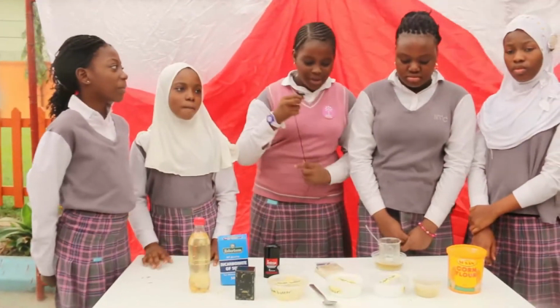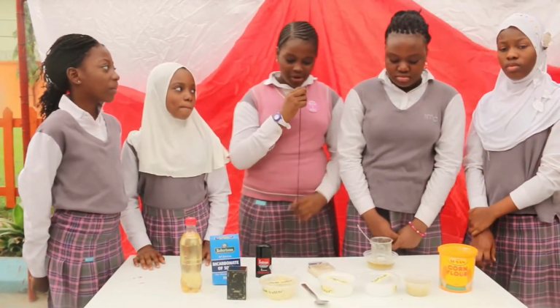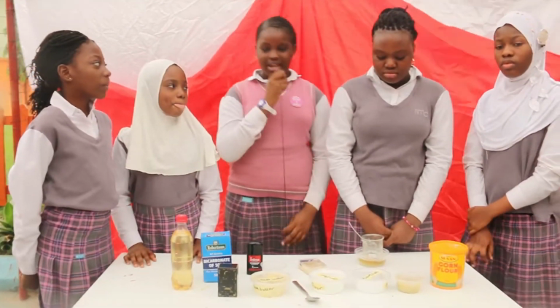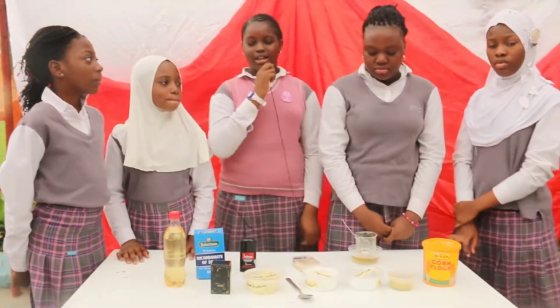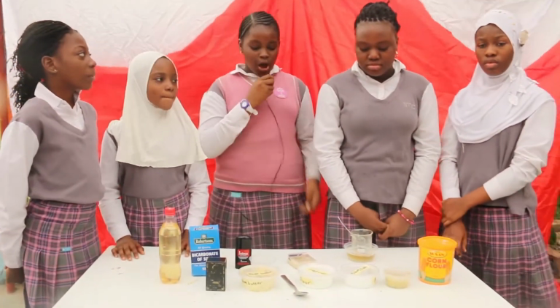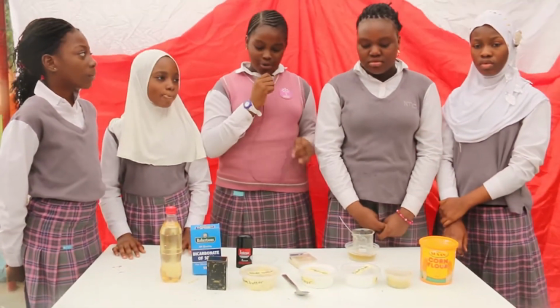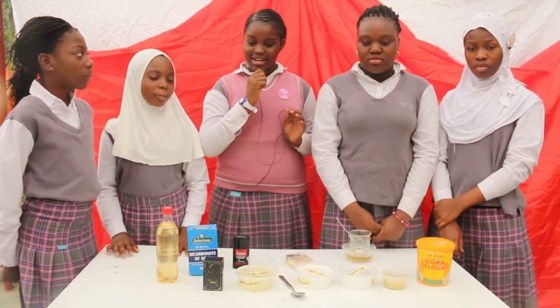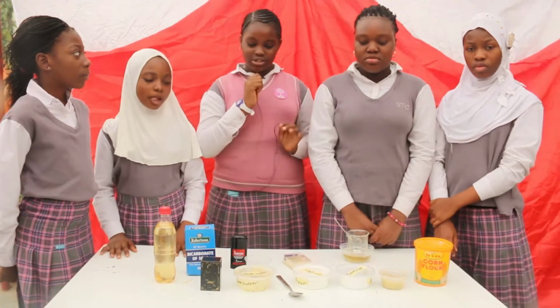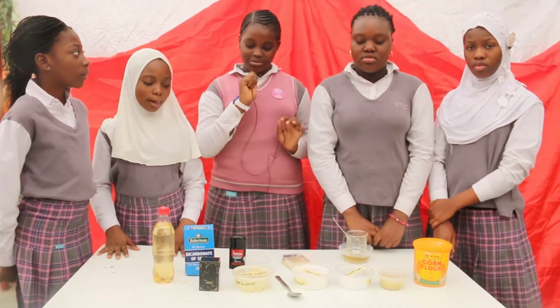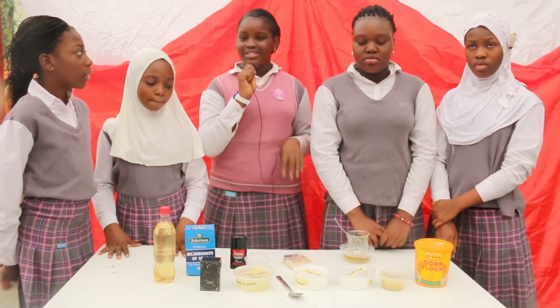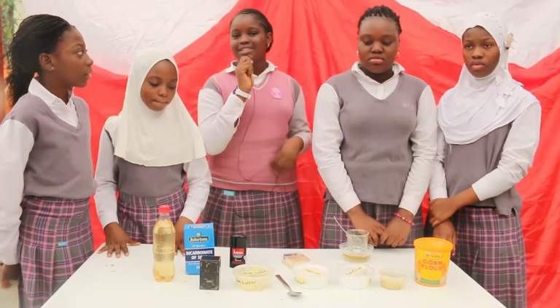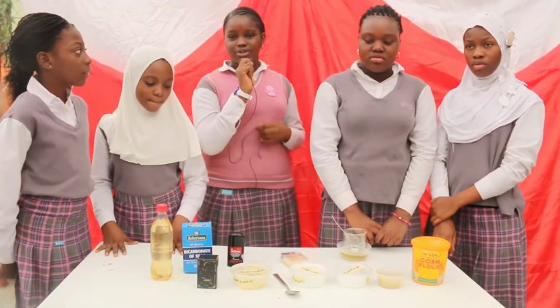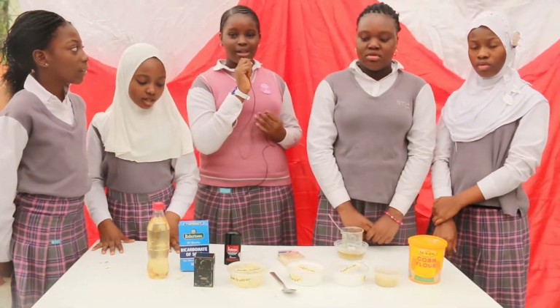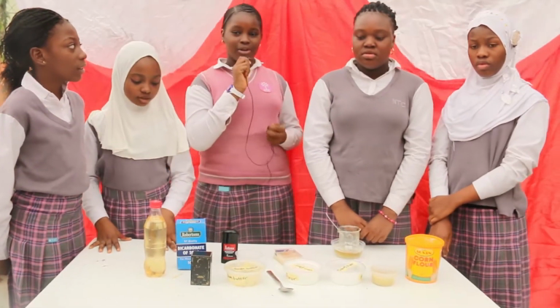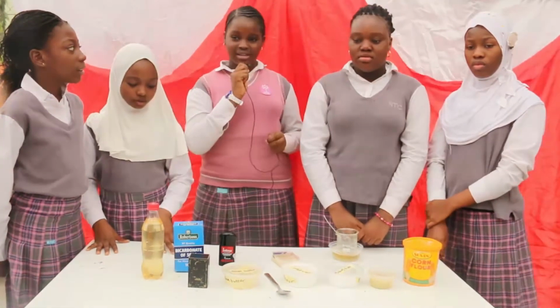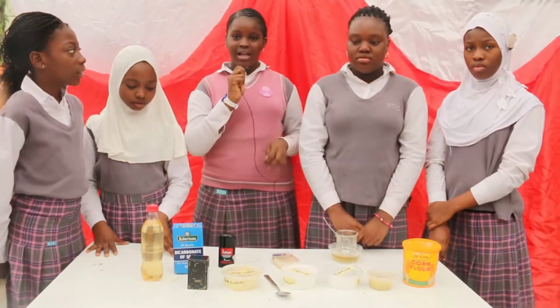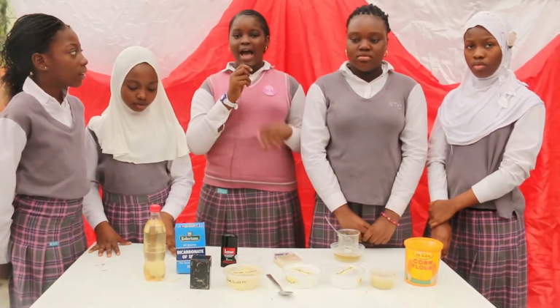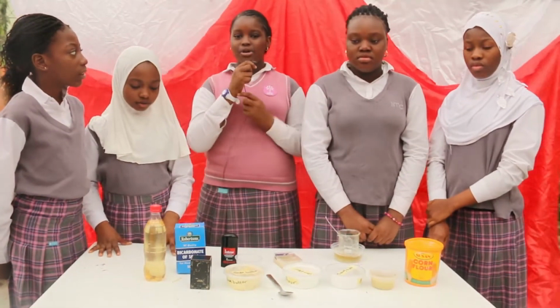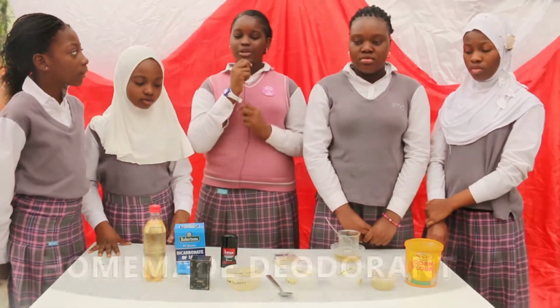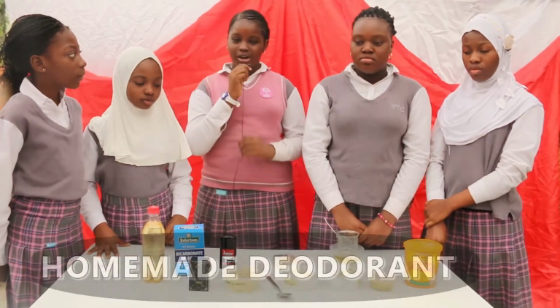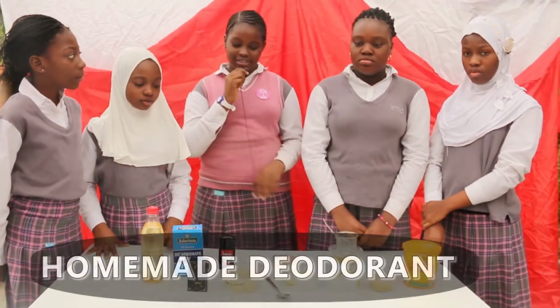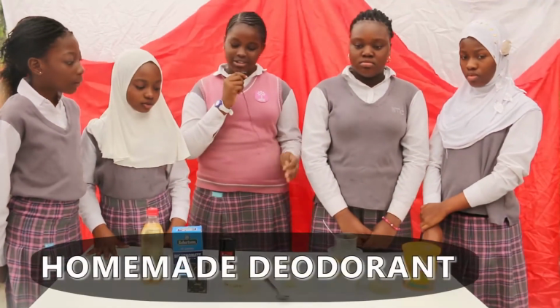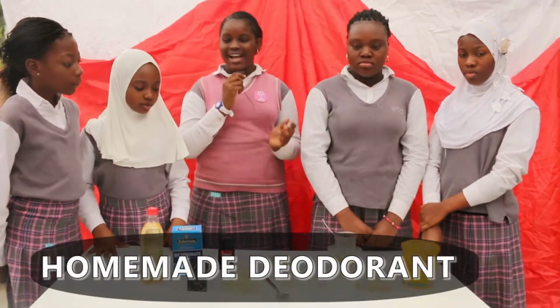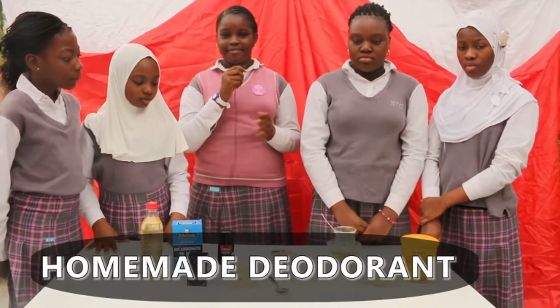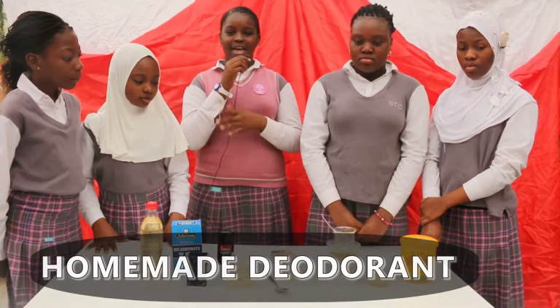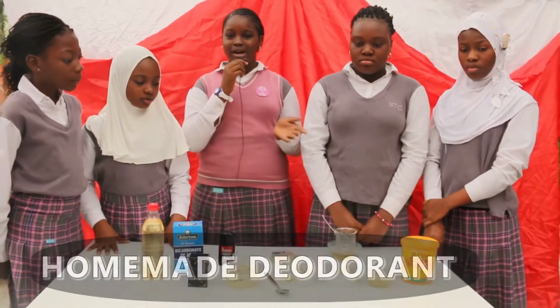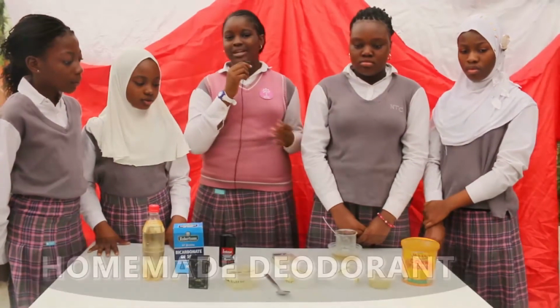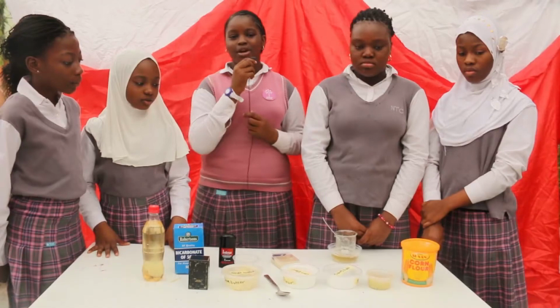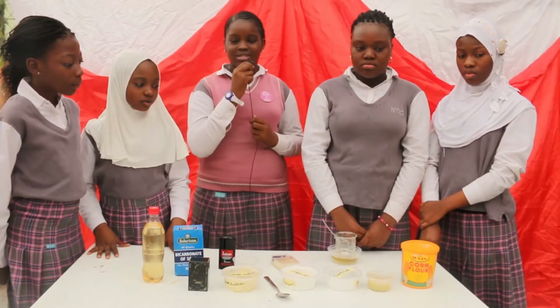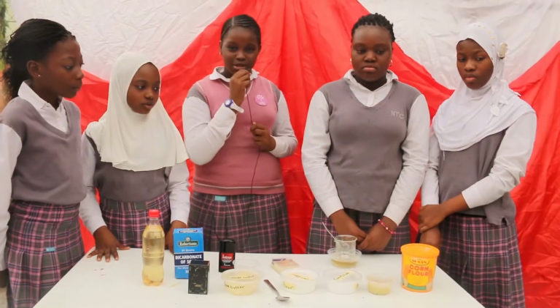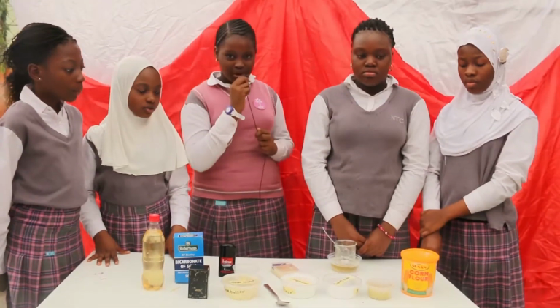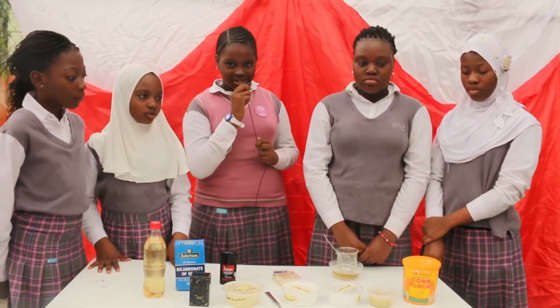We are making homemade deodorants because it's natural and organic, and also because it doesn't have chemicals that may cause damage to our body.